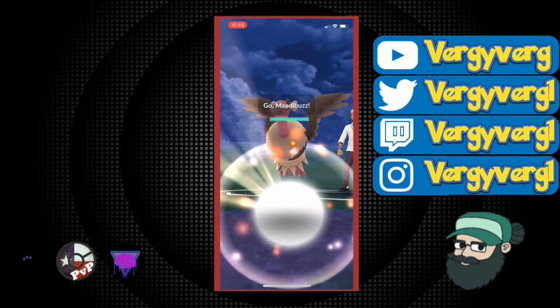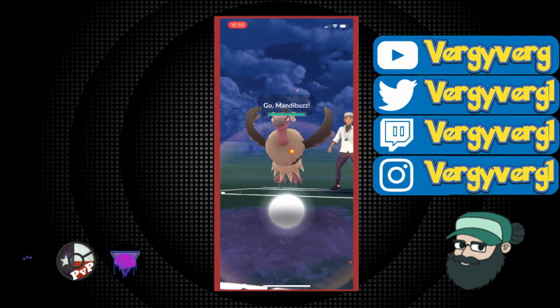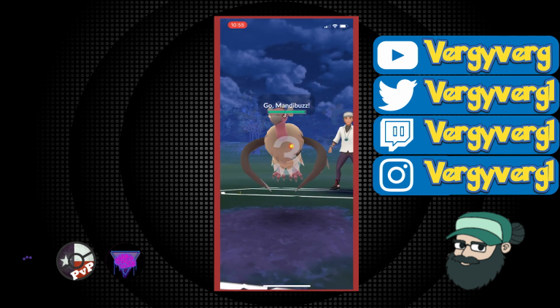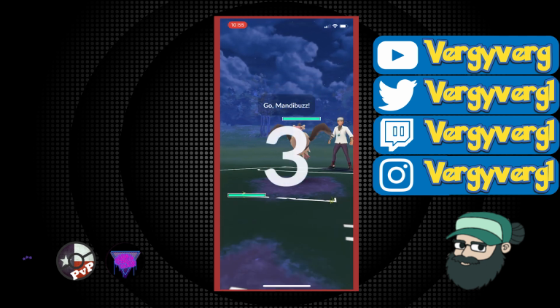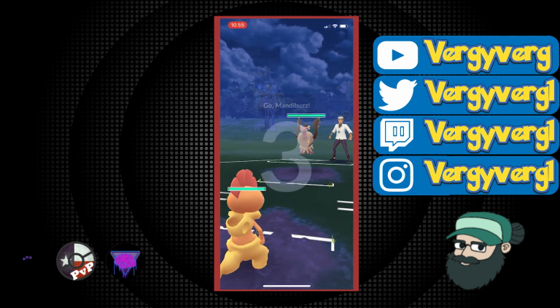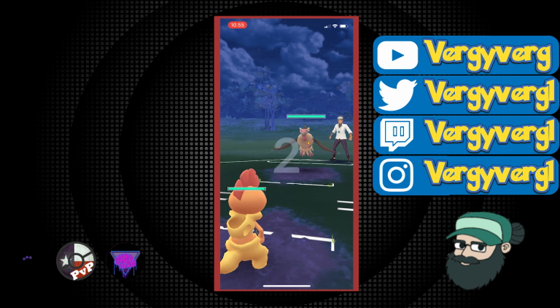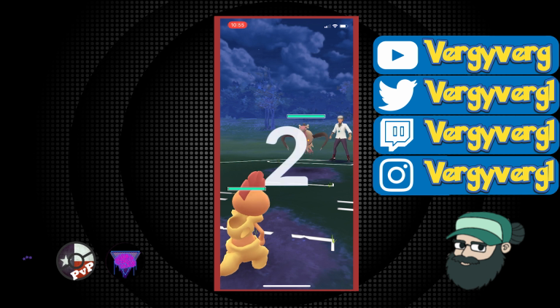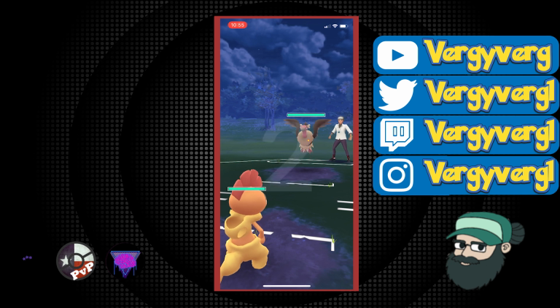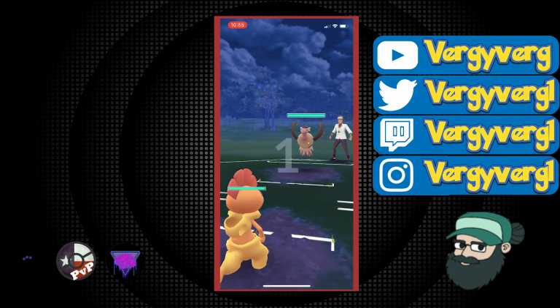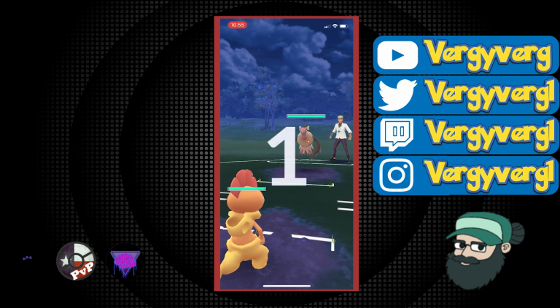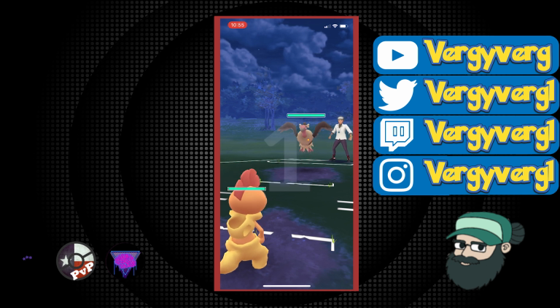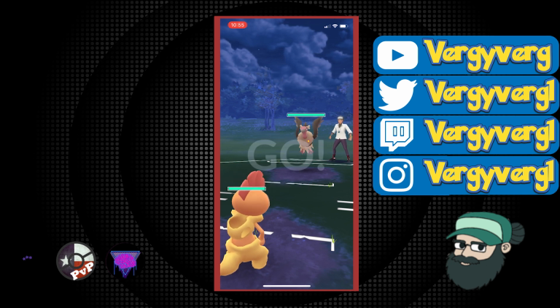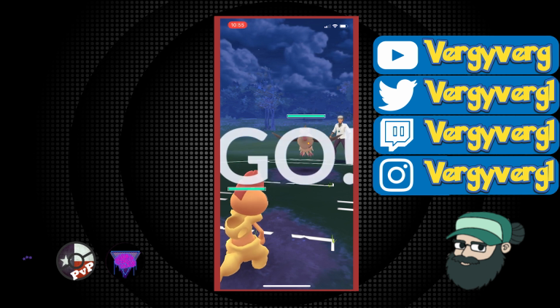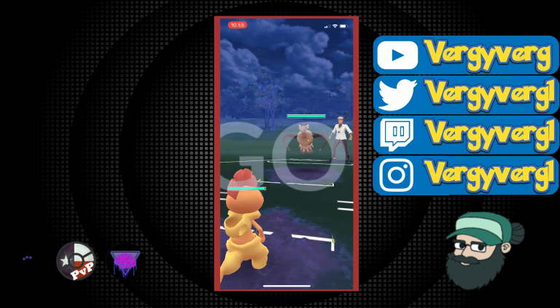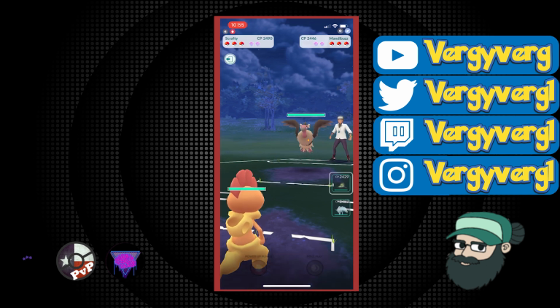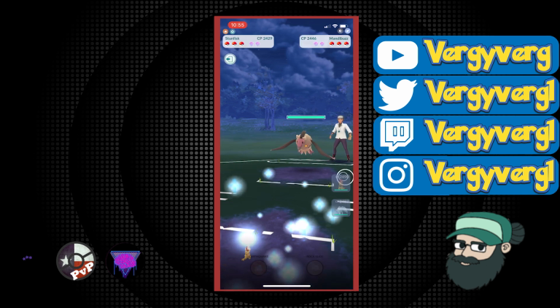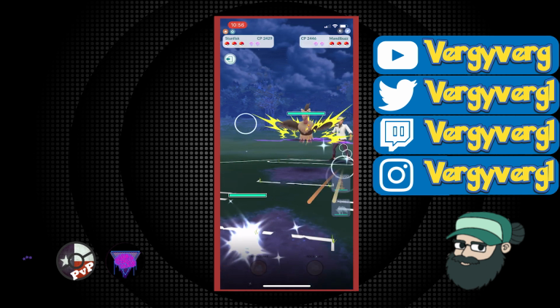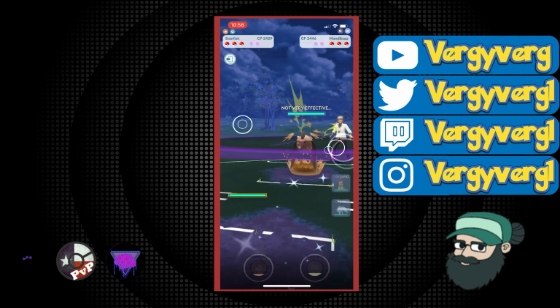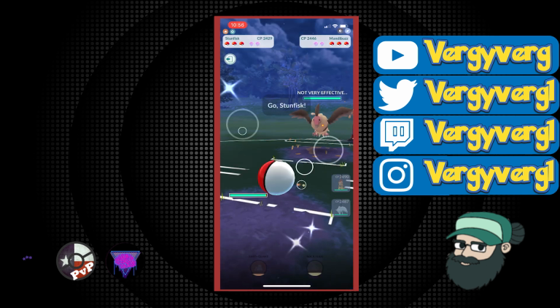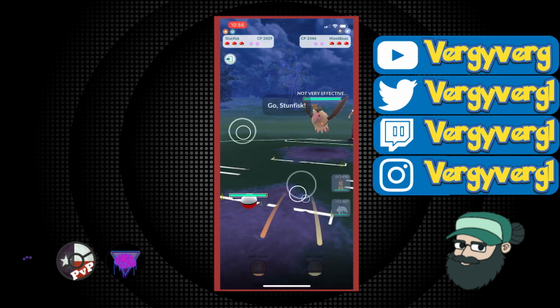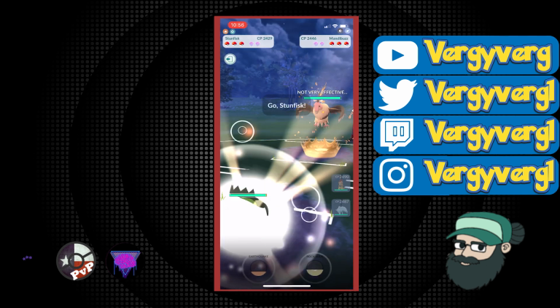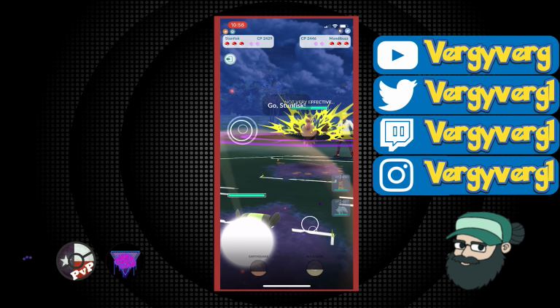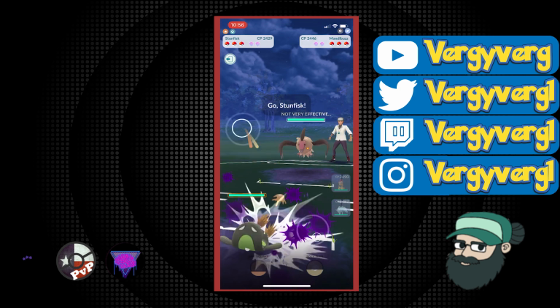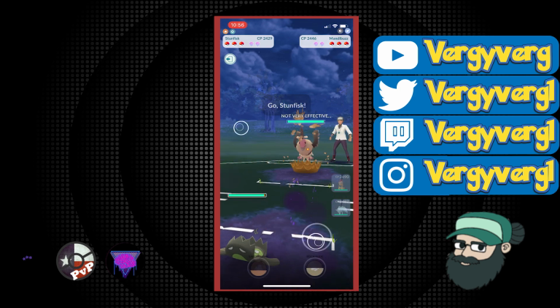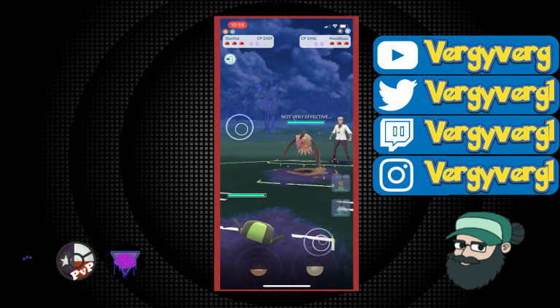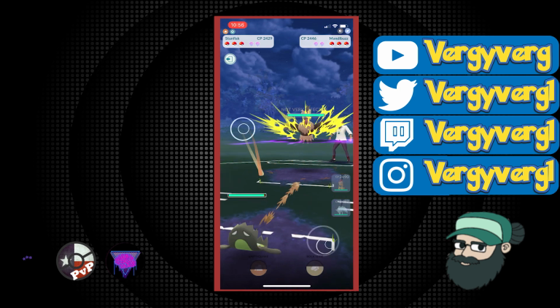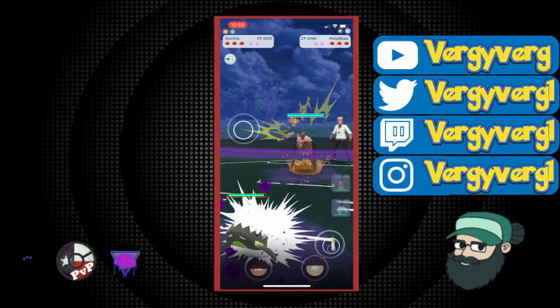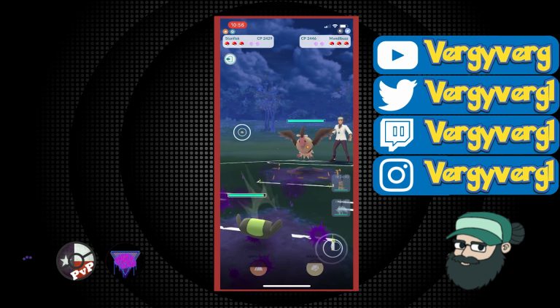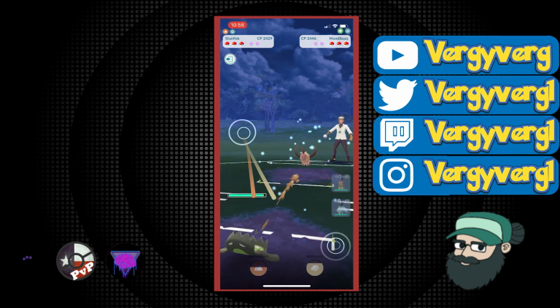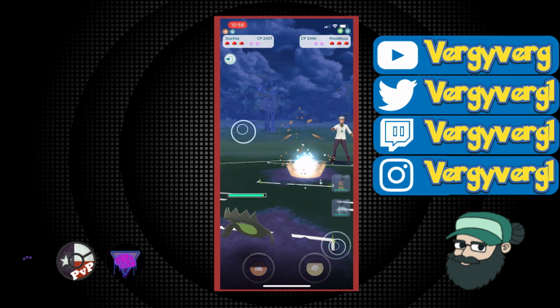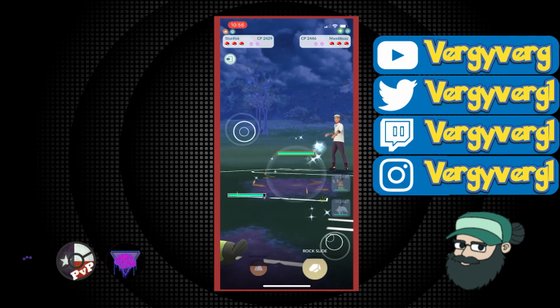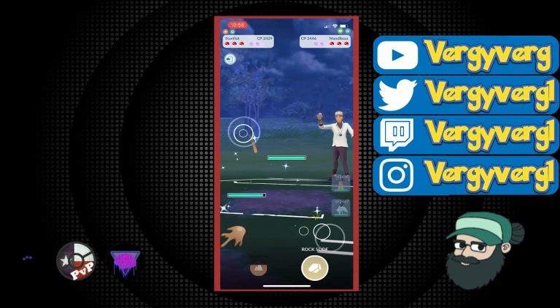Second set, Mandibuzz. This is a bad lead, but everything we have in the back is good against this. Scrafty in some shield scenarios can actually get through Mandibuzz. So we know we have that at least in the back. Ferrothorn is coming in.